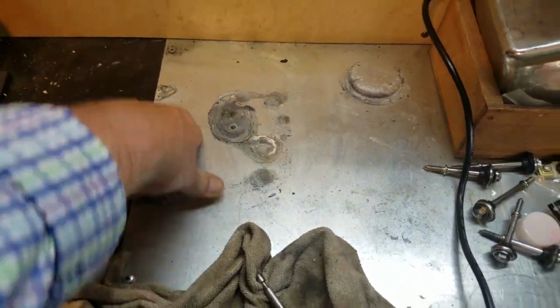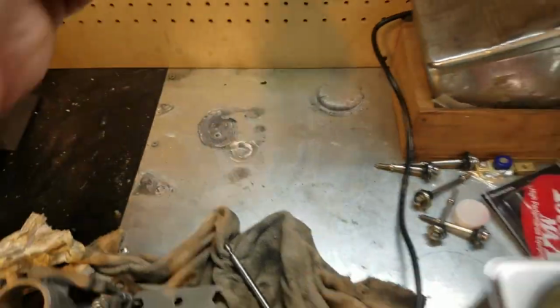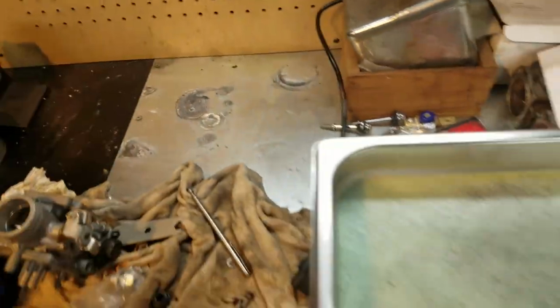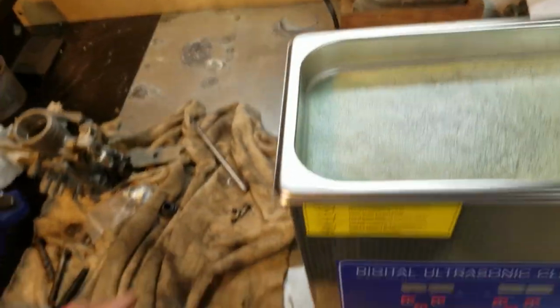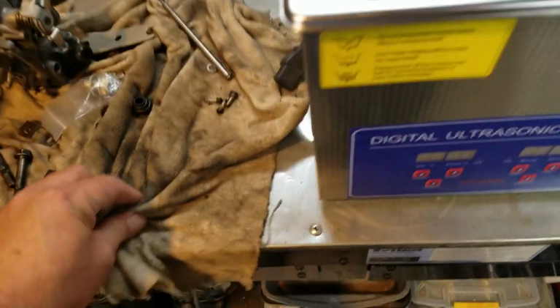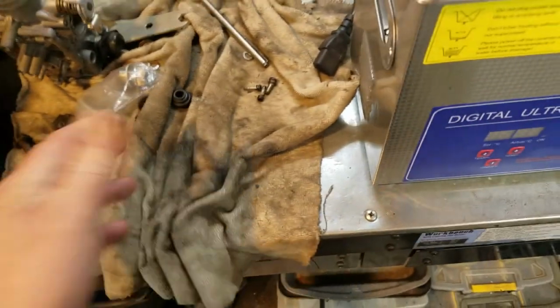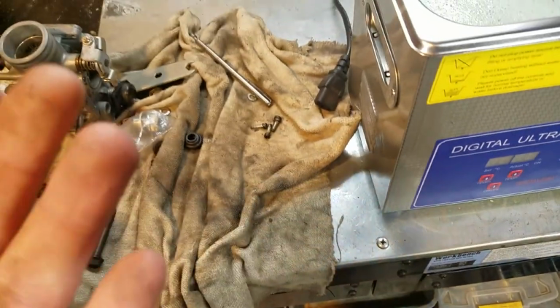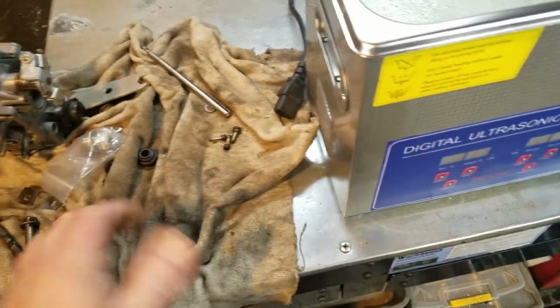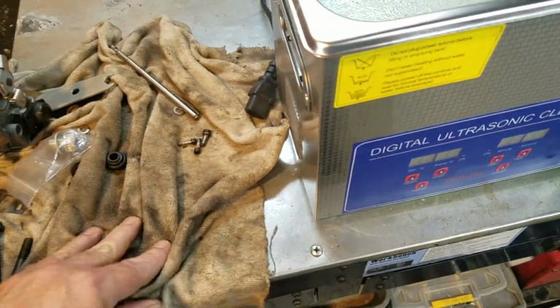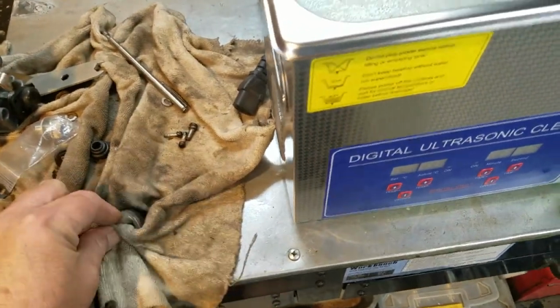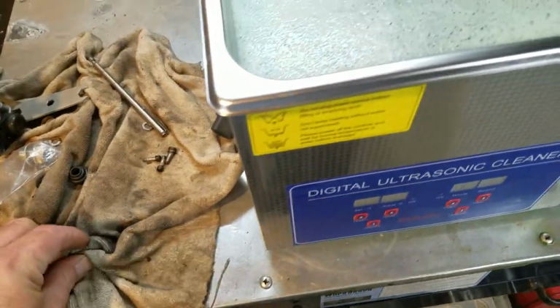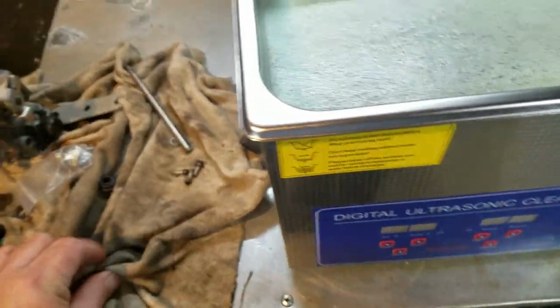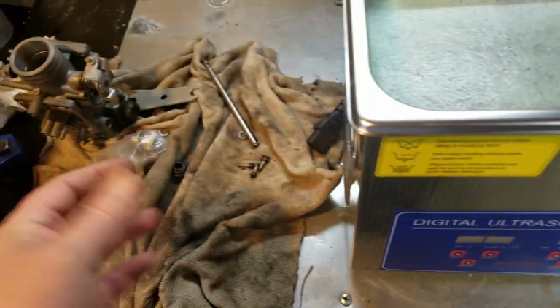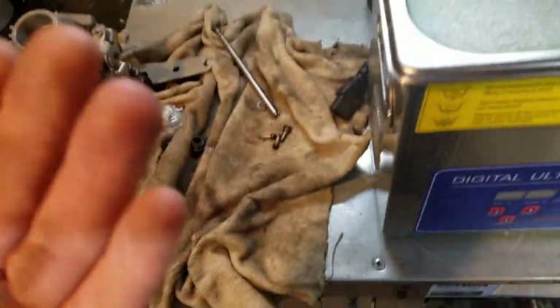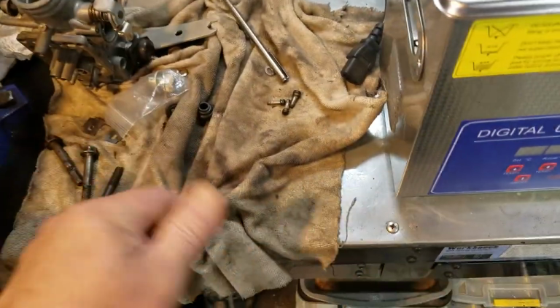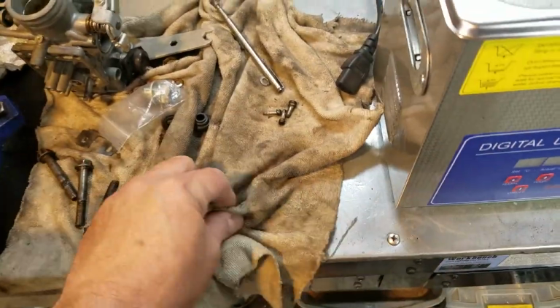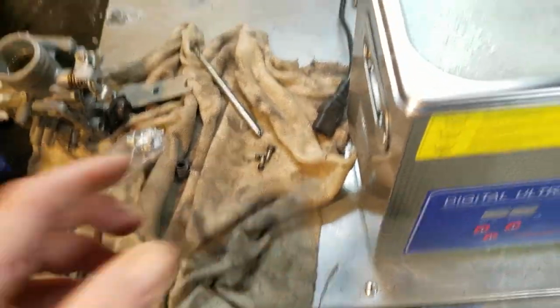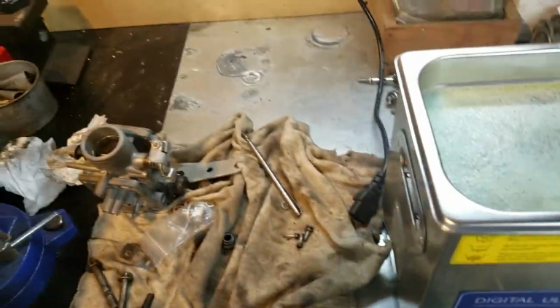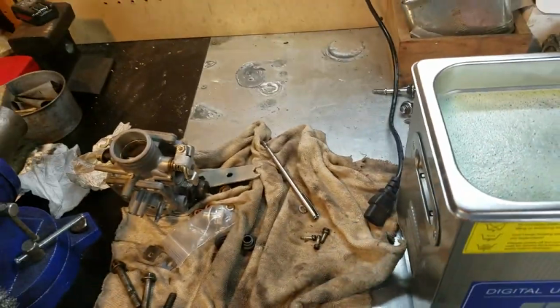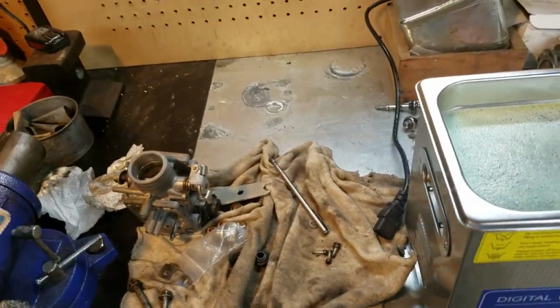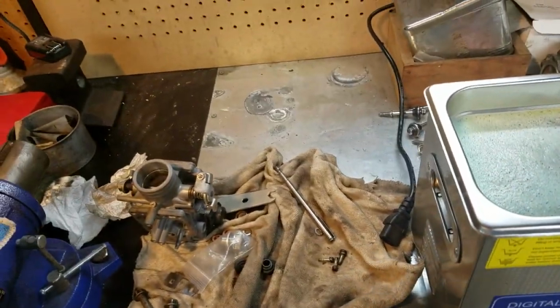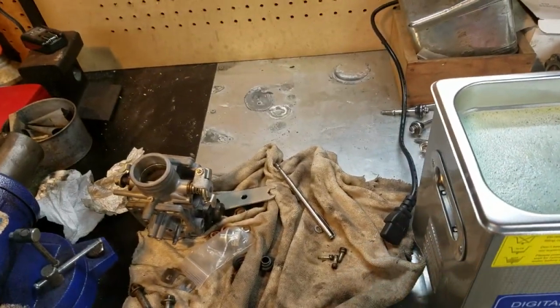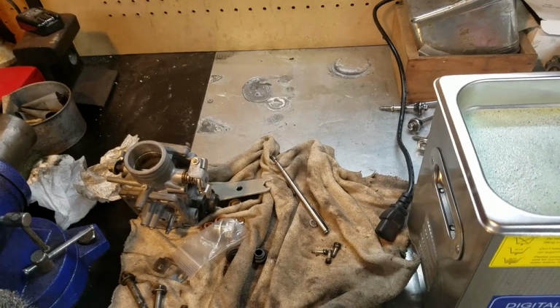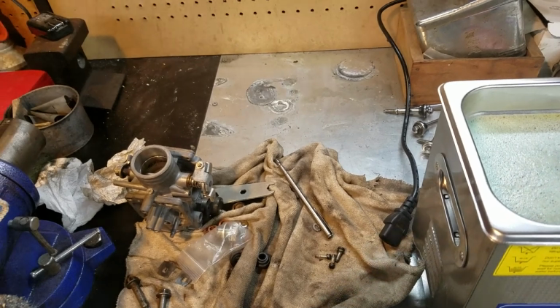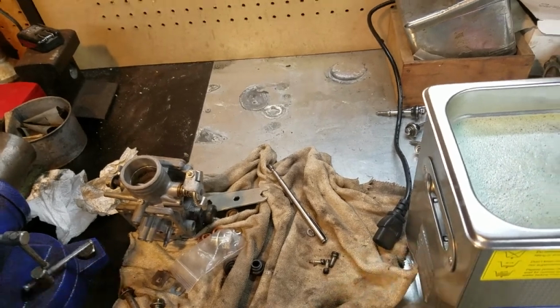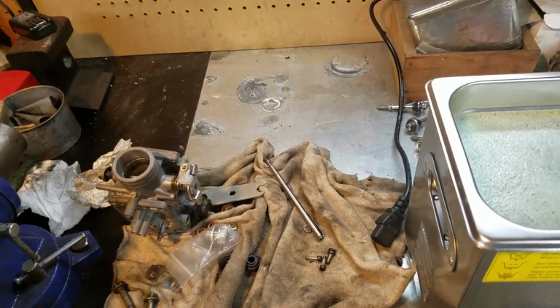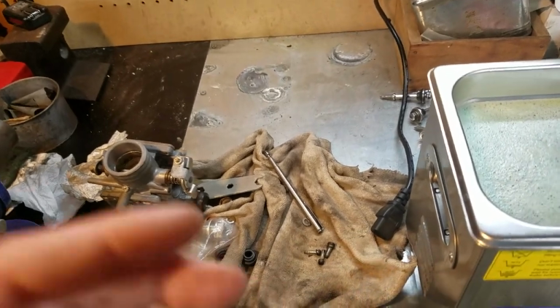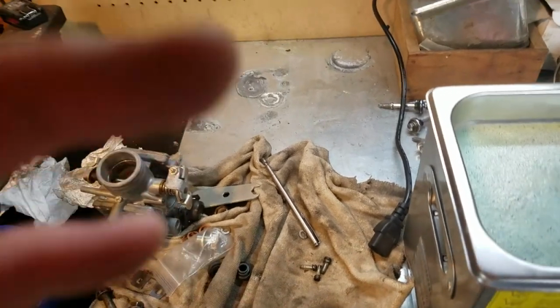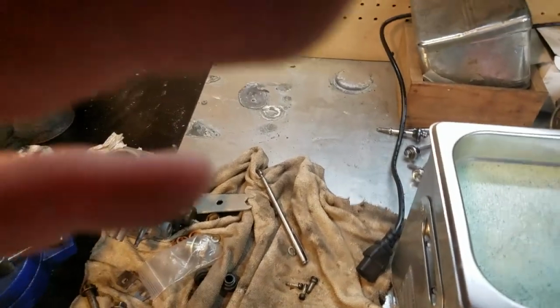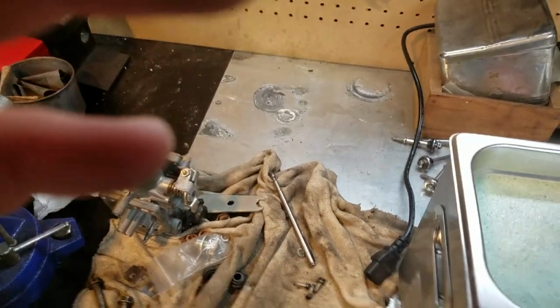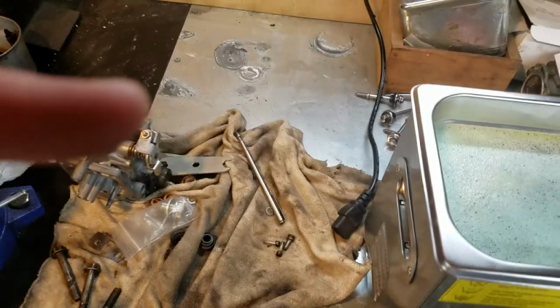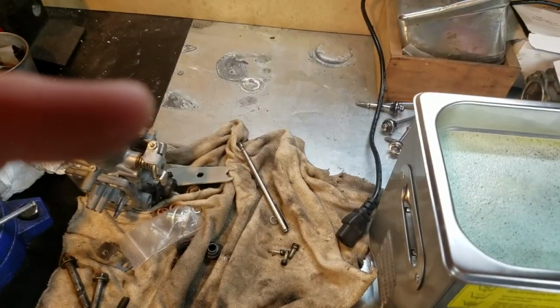If you get that Harbor Freight one, it's a good one and it works. Just keep it at or just below the maximum line and be real careful with it.